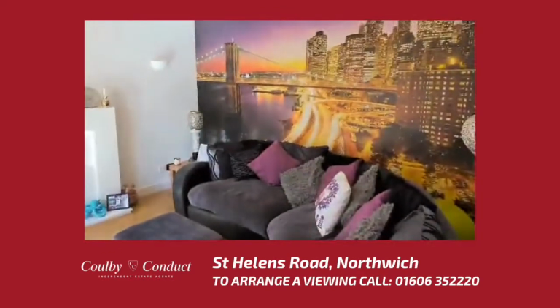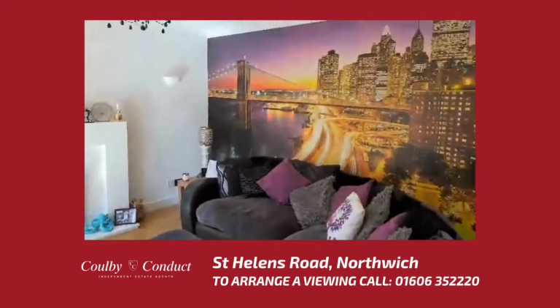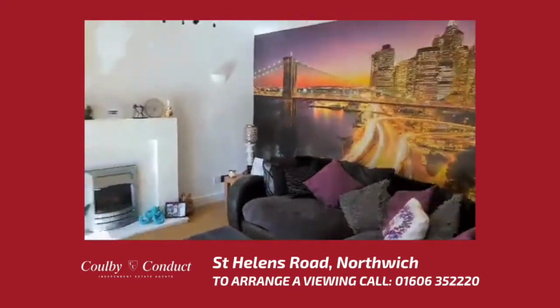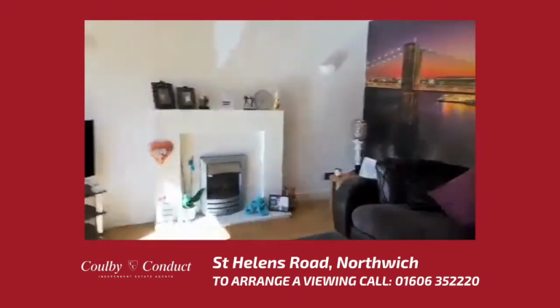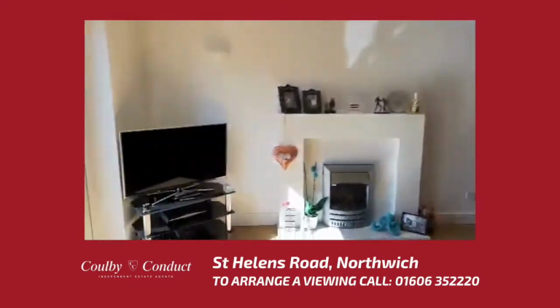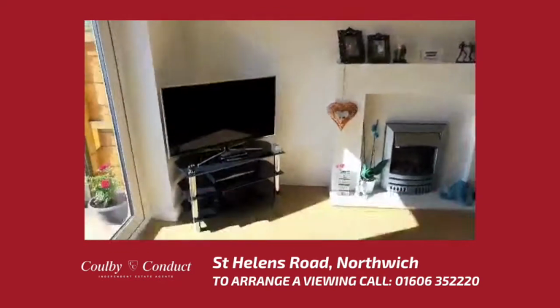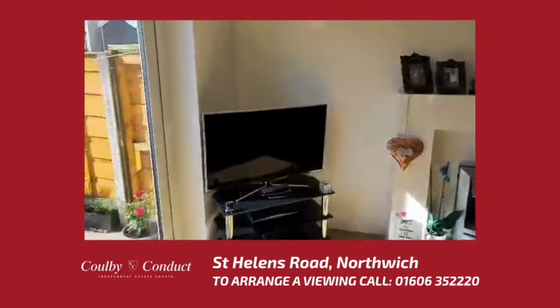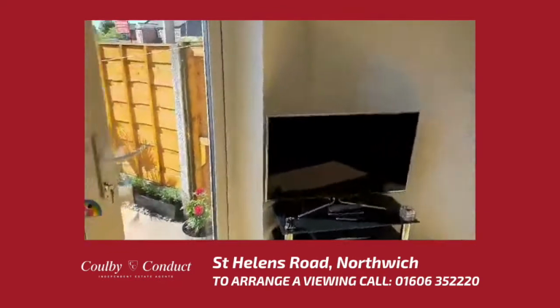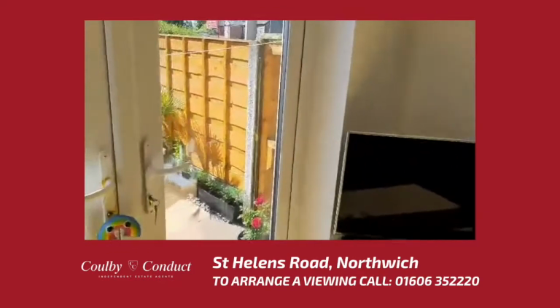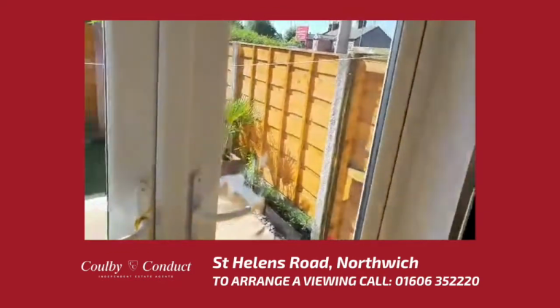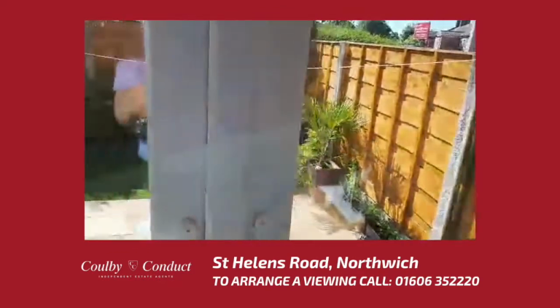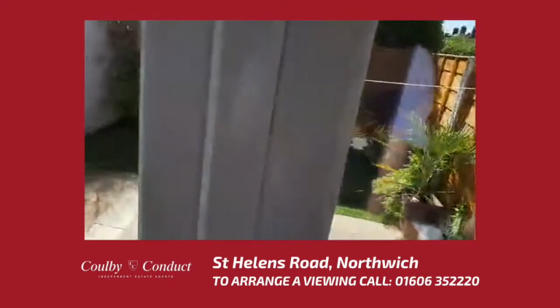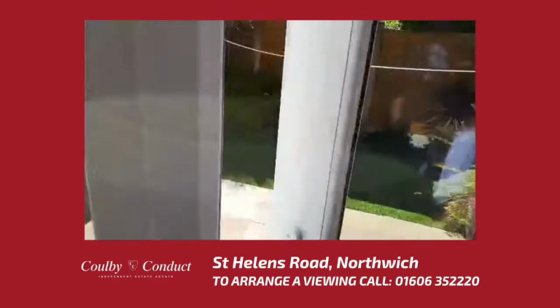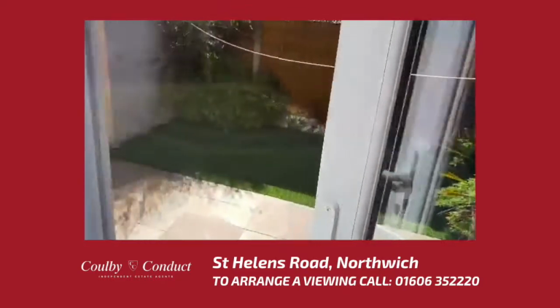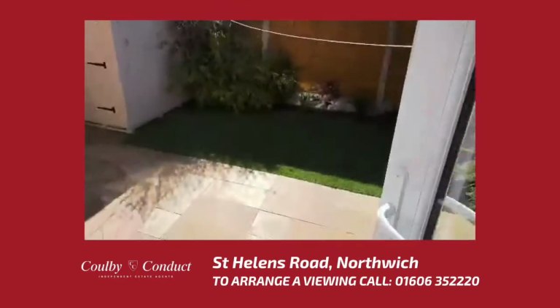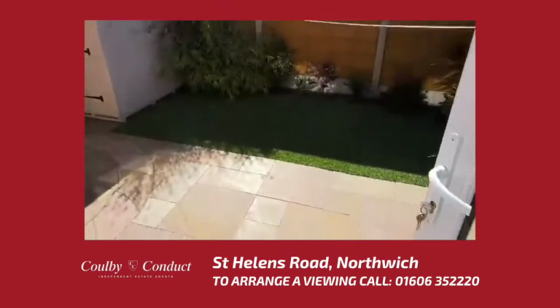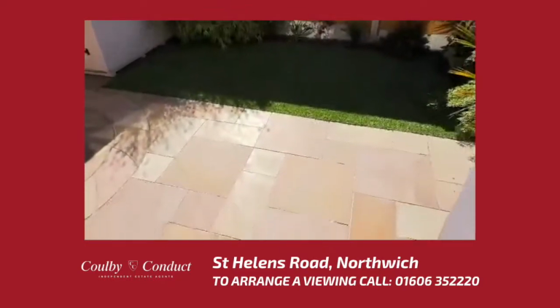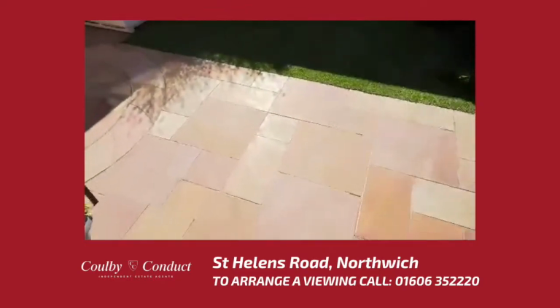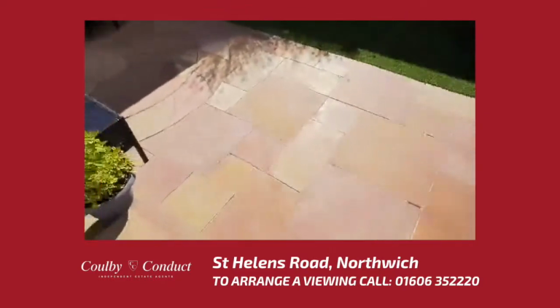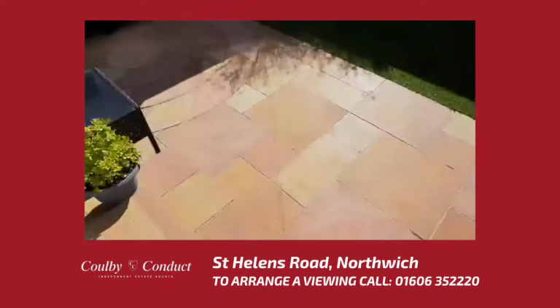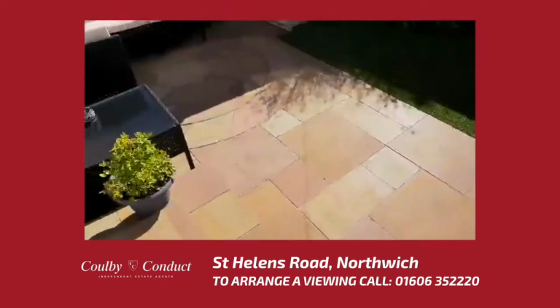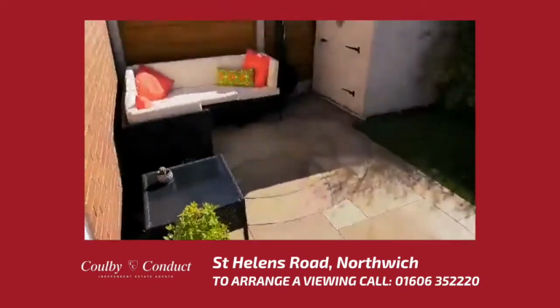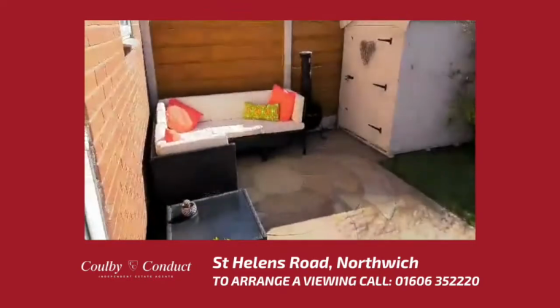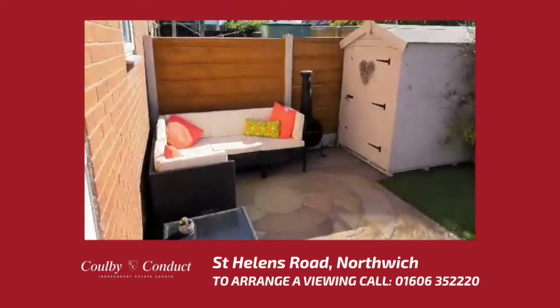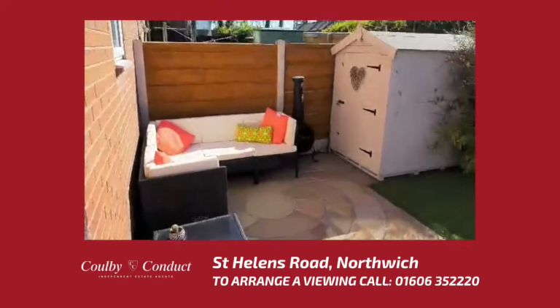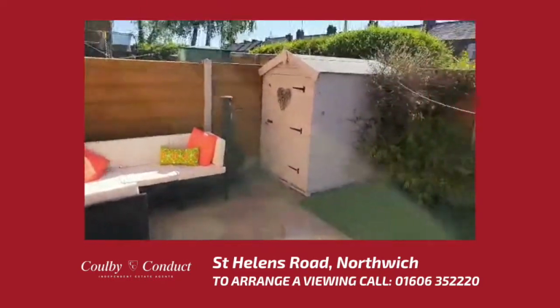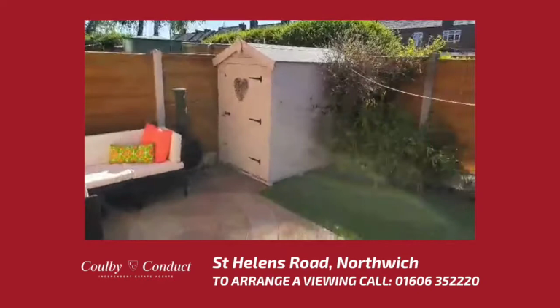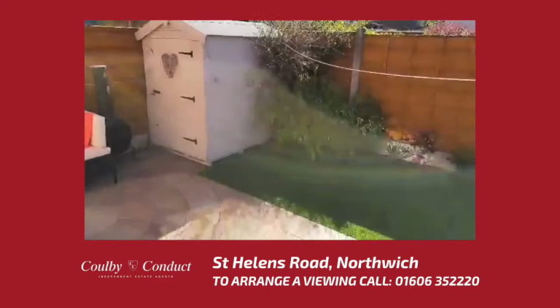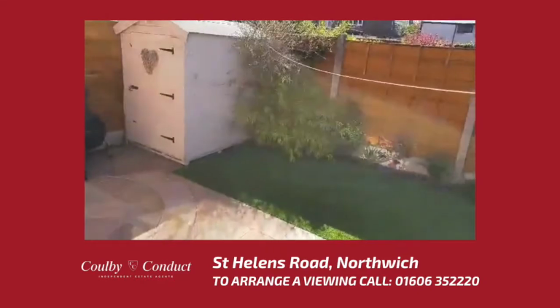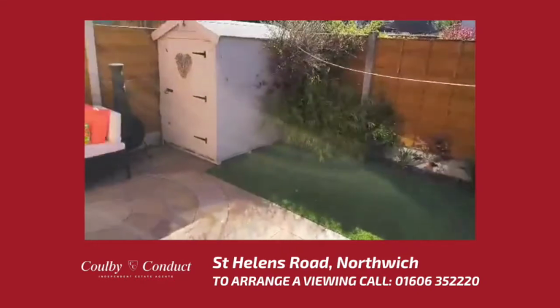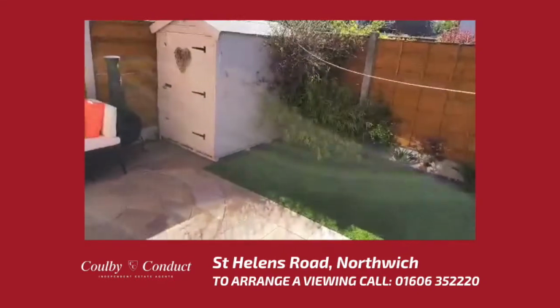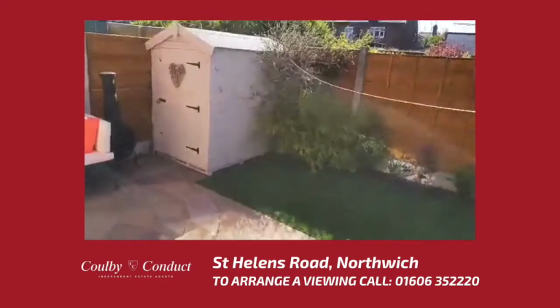To the rear of the property is a low maintenance garden with artificial grass, a flagged patio, seating area, garden shed, and side access gate.